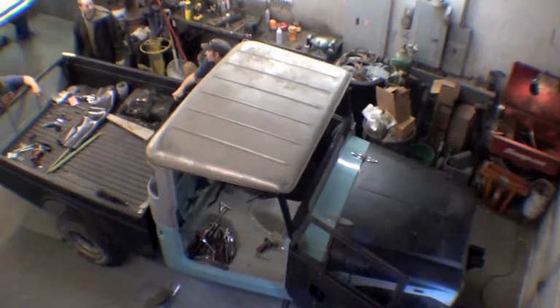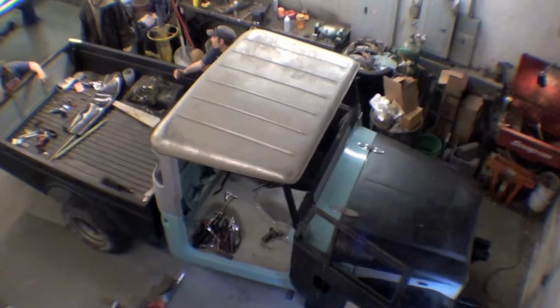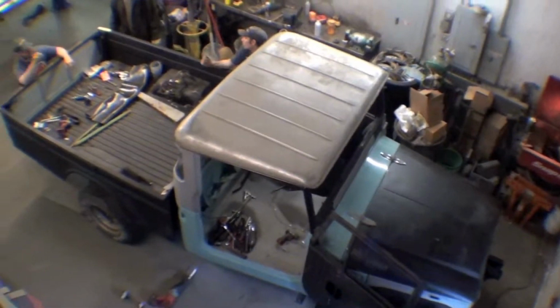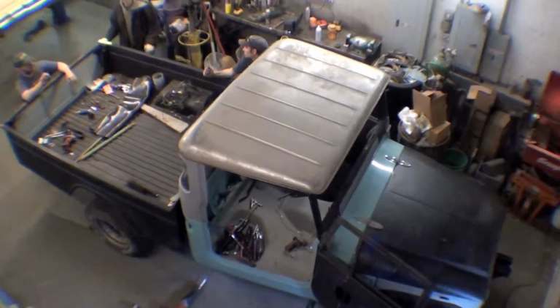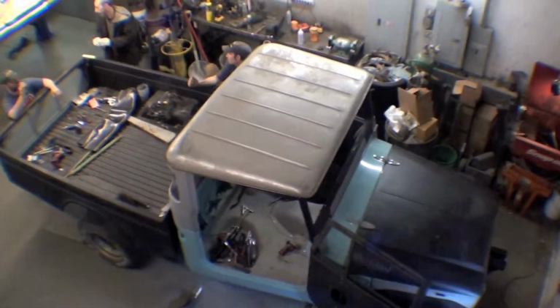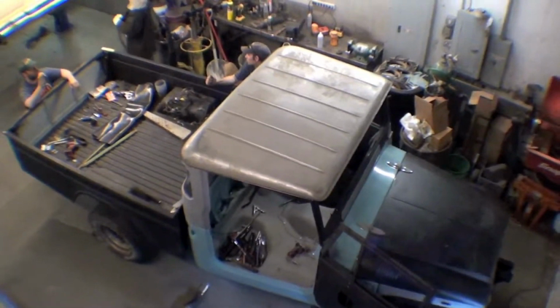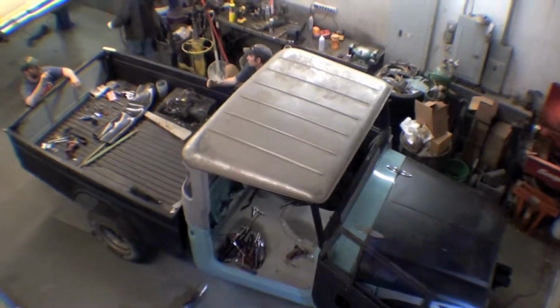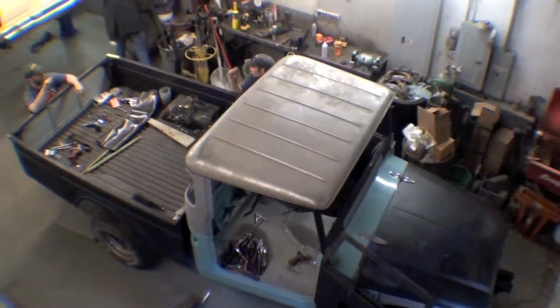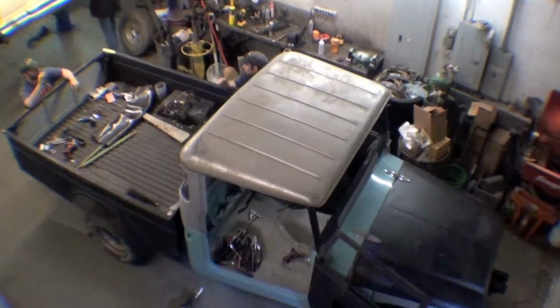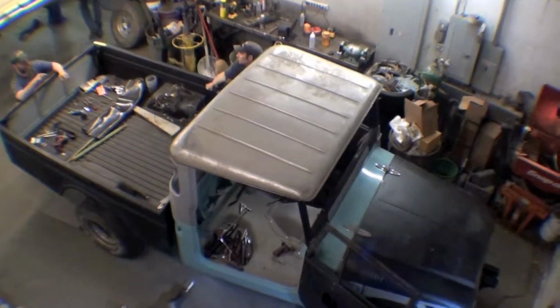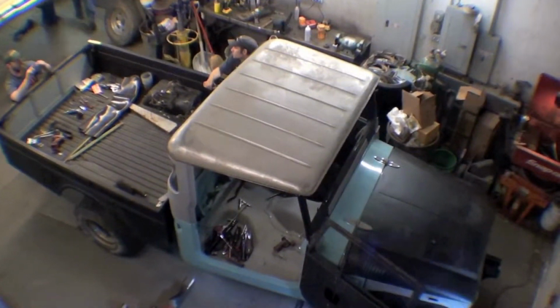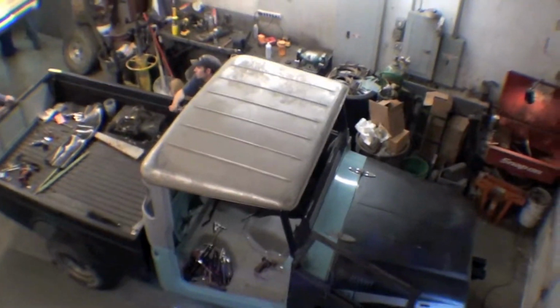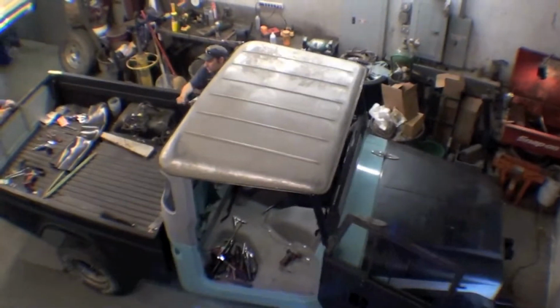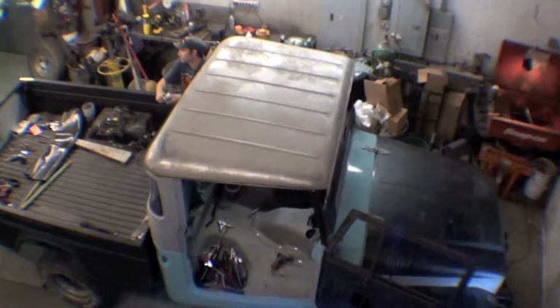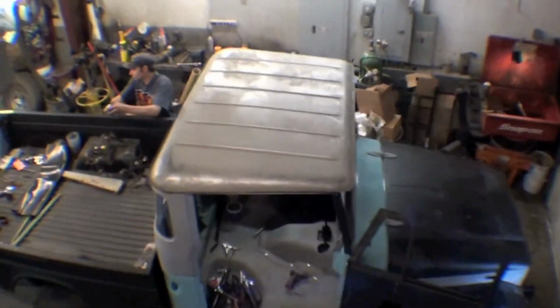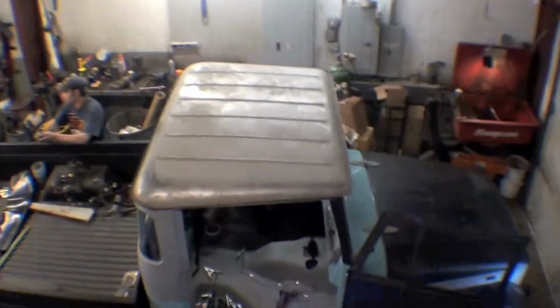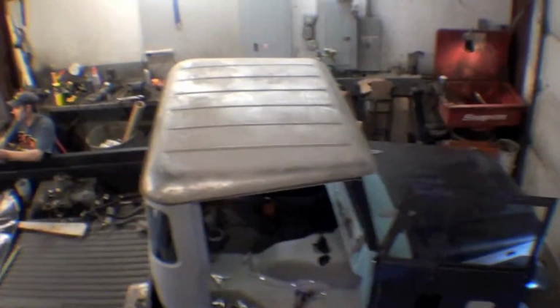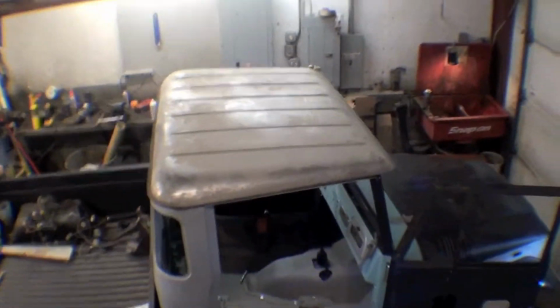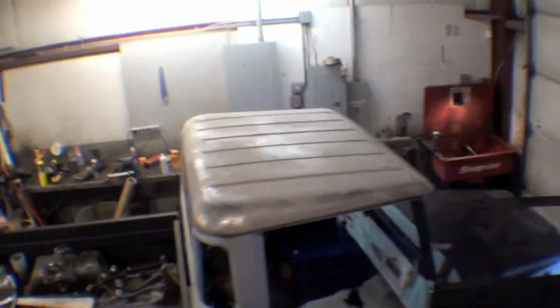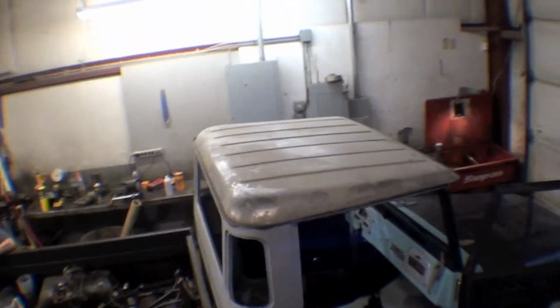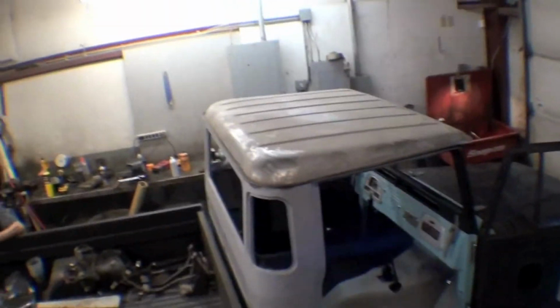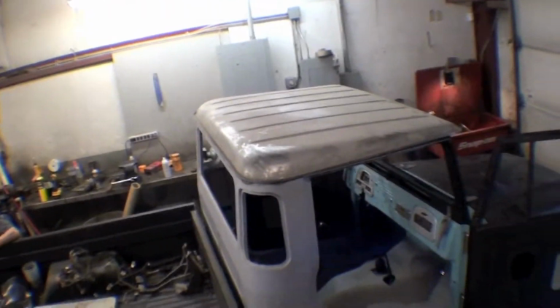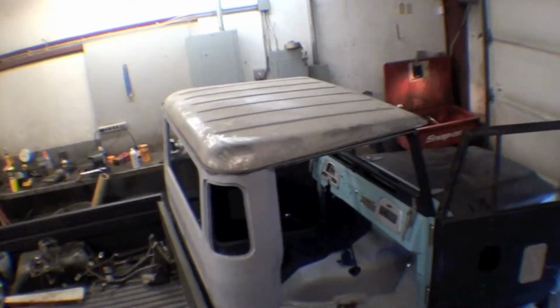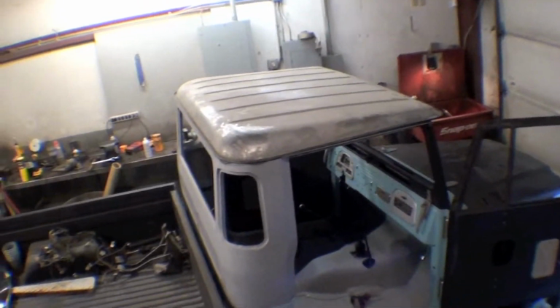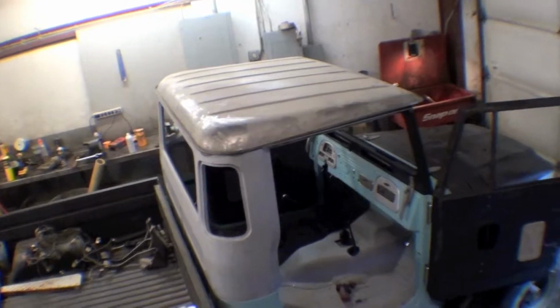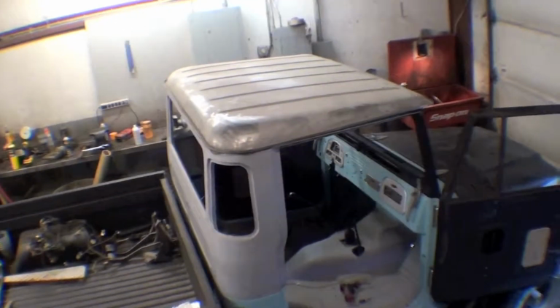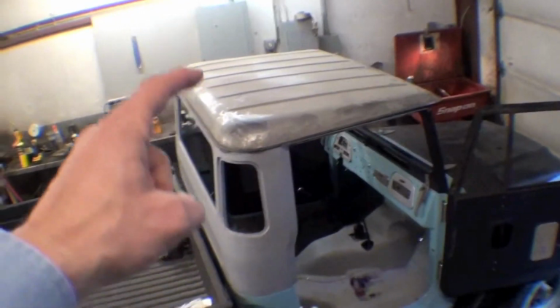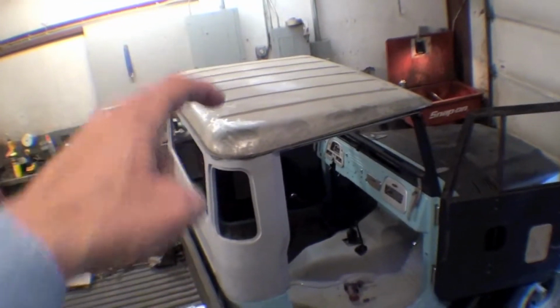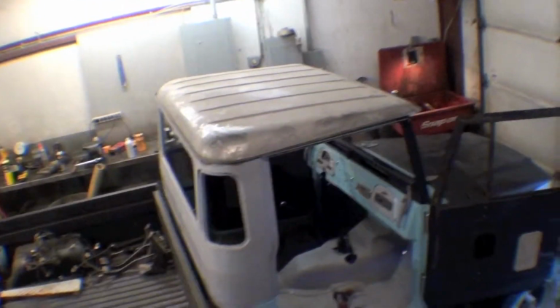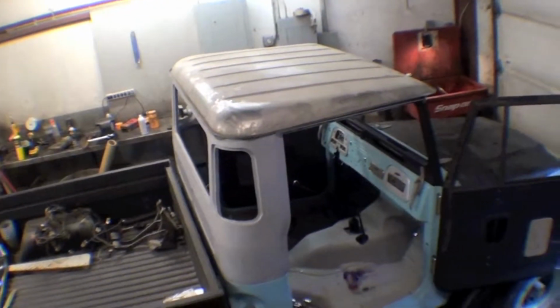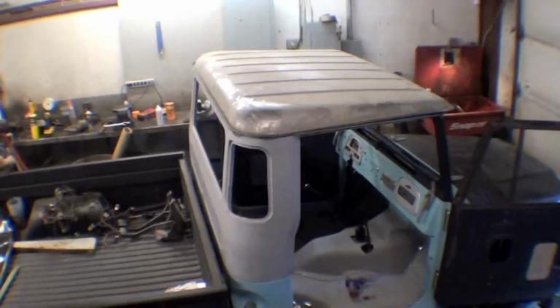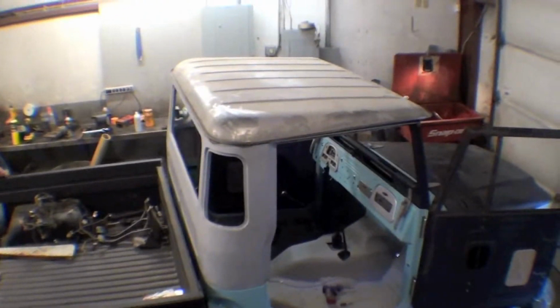Here's another neat thing — we had this hardtop also hand-built in Costa Rica, as well as the tailgate. We have a setting on there. As we all know, typically a hardtop, this section here is steel.